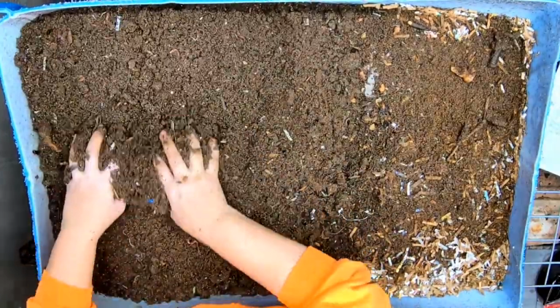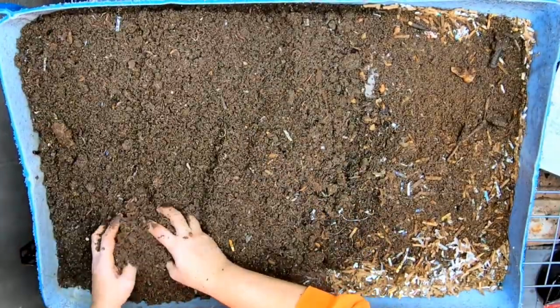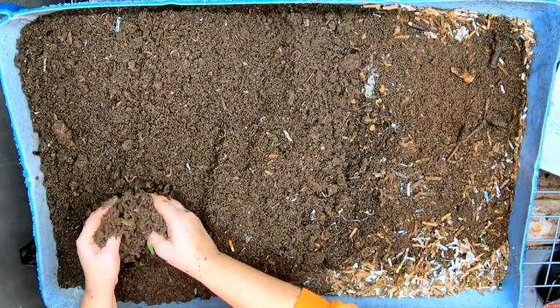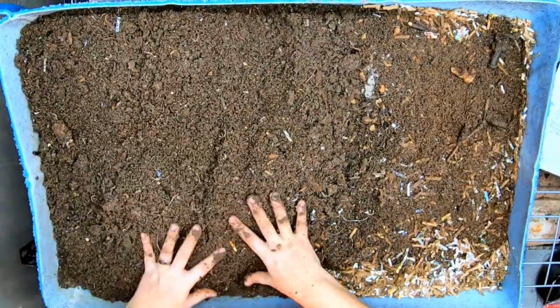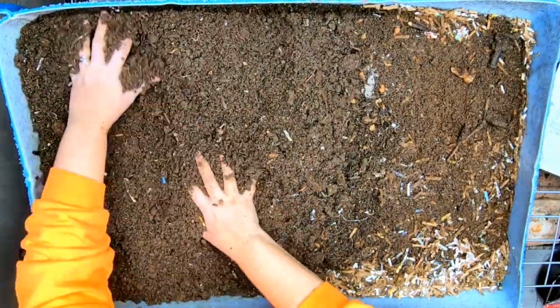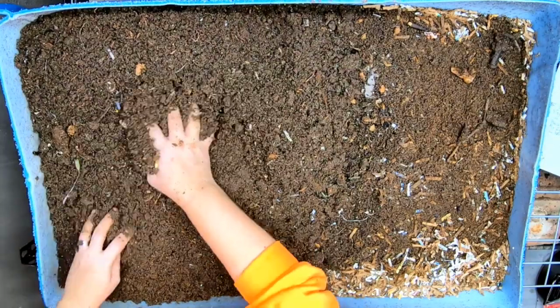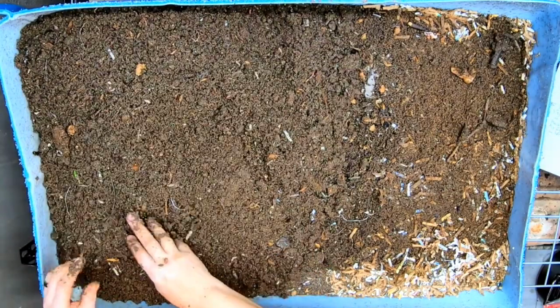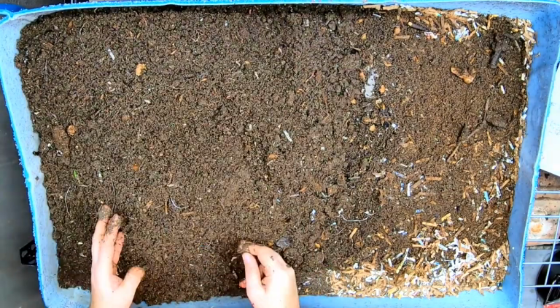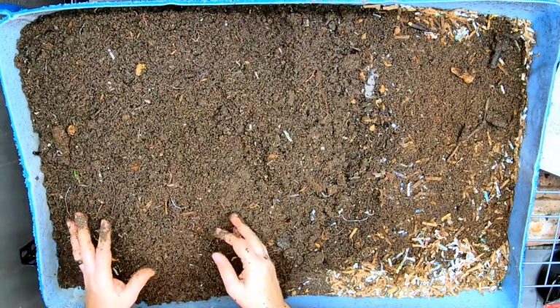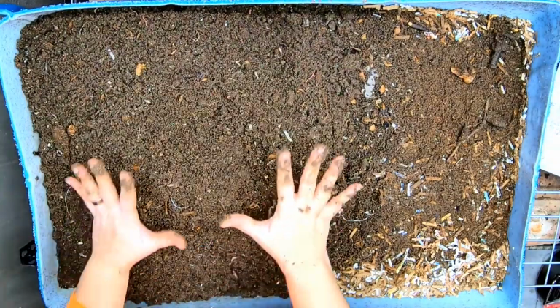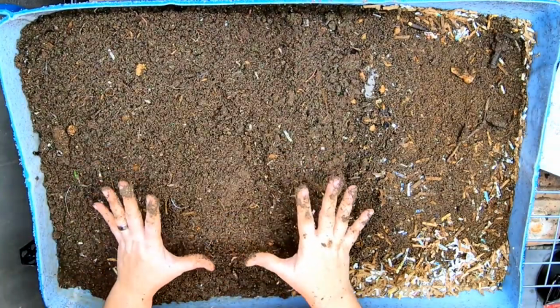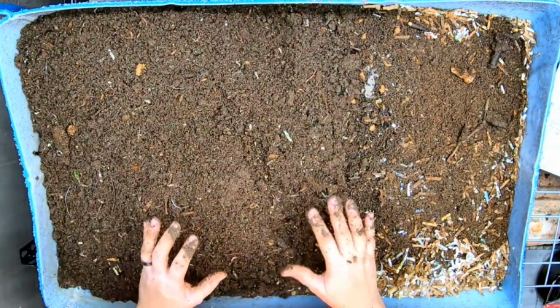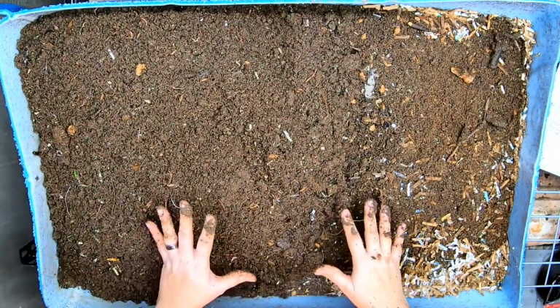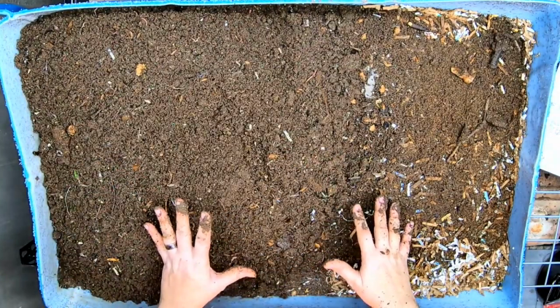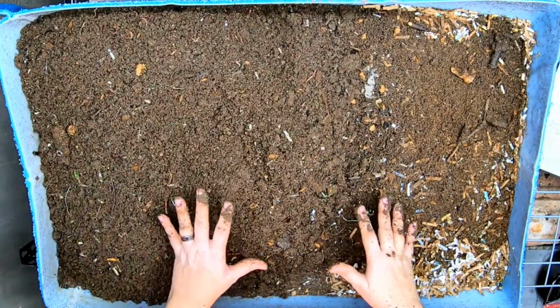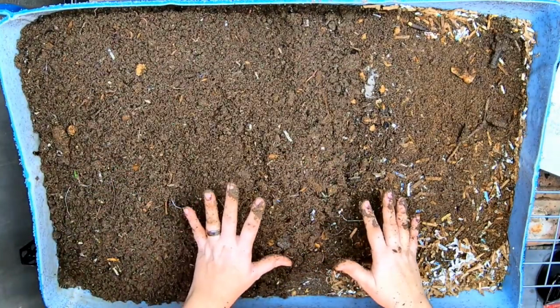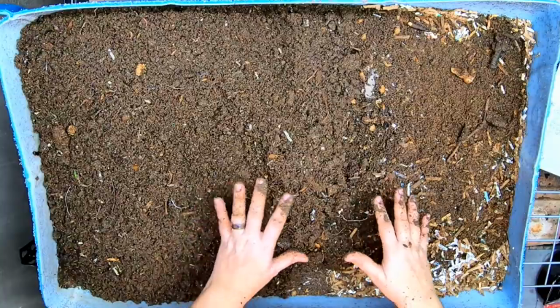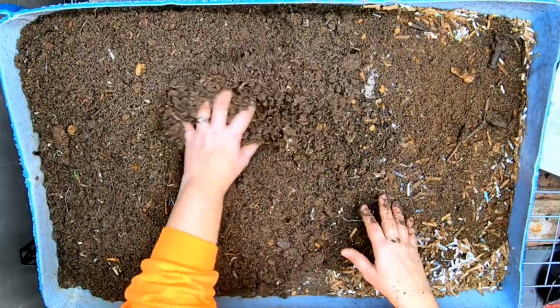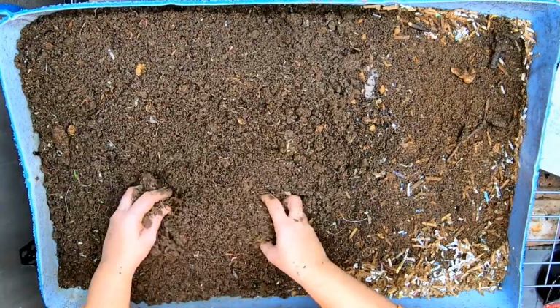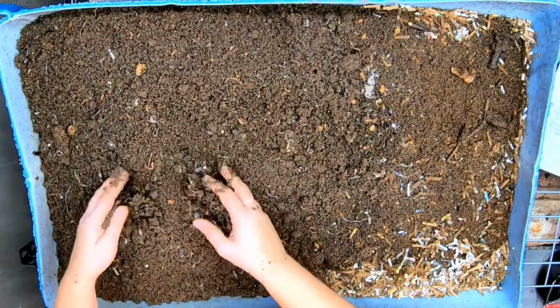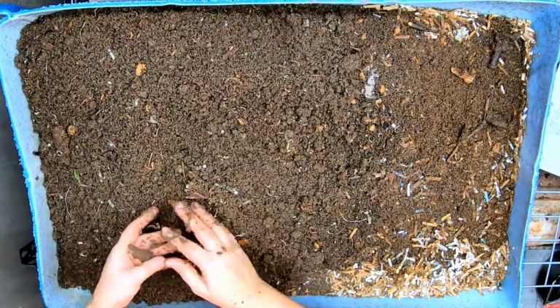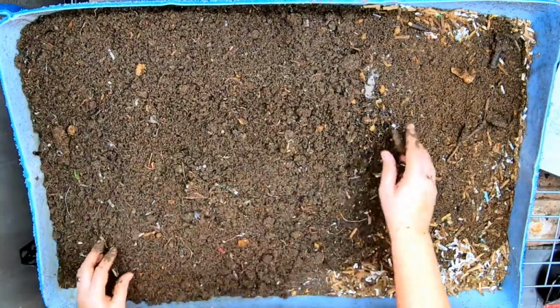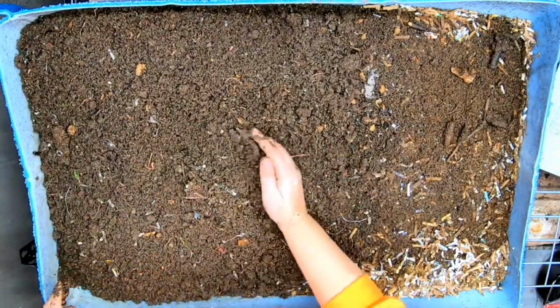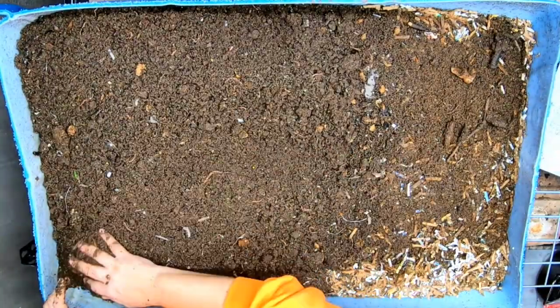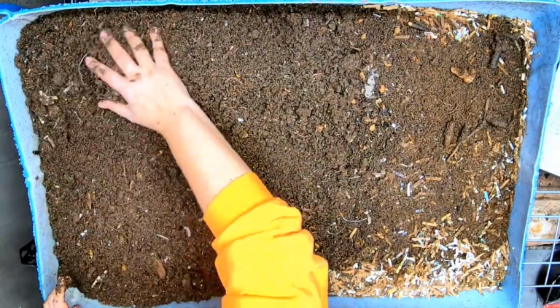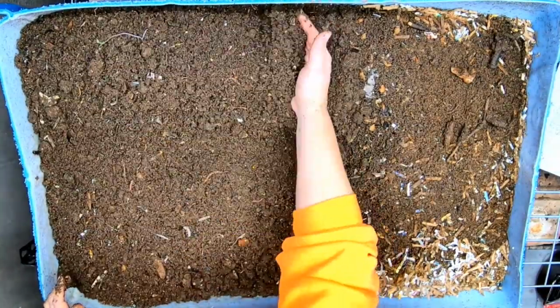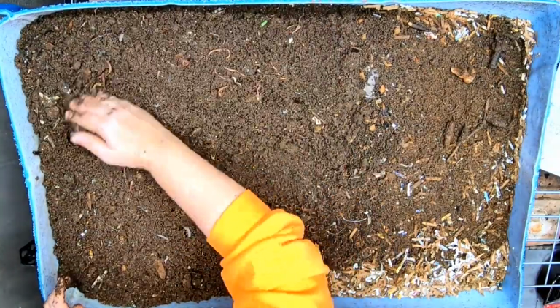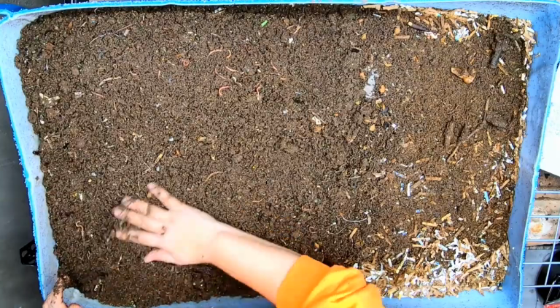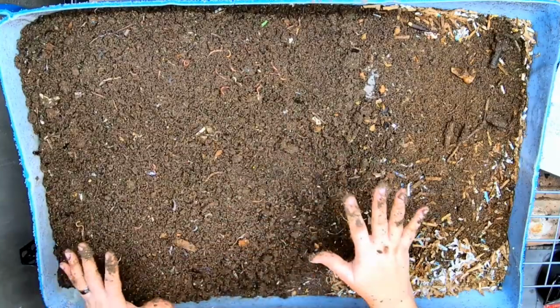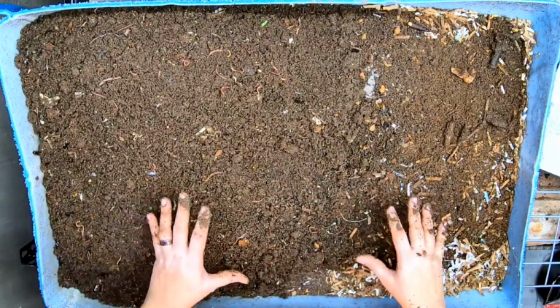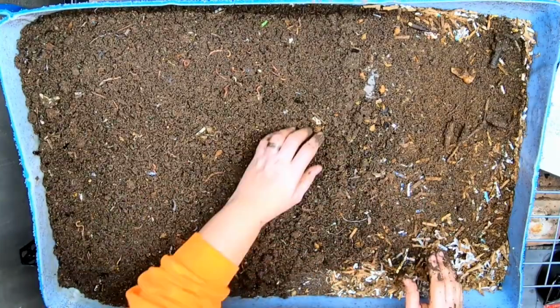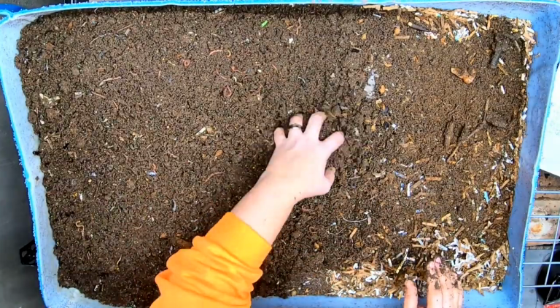This is in the same room as my furnace, so this bin in particular I have to pay very close attention to and make sure that I'm not losing too much moisture over here. I usually put some sort of a covering over the top of this.